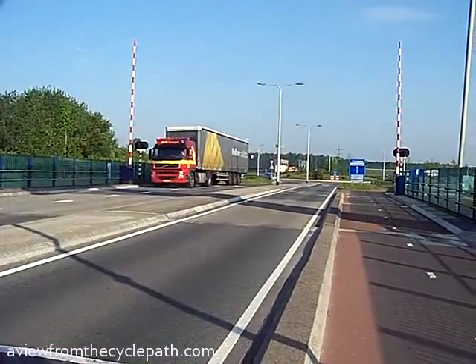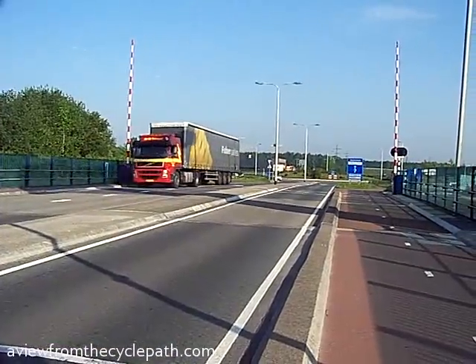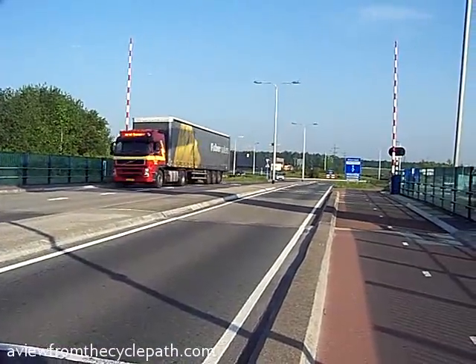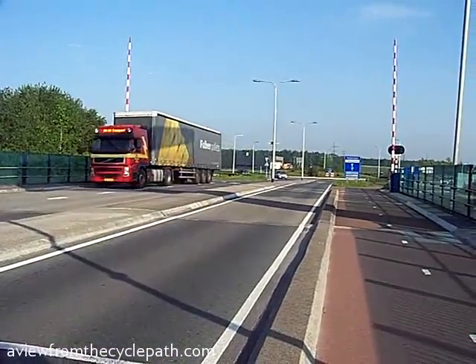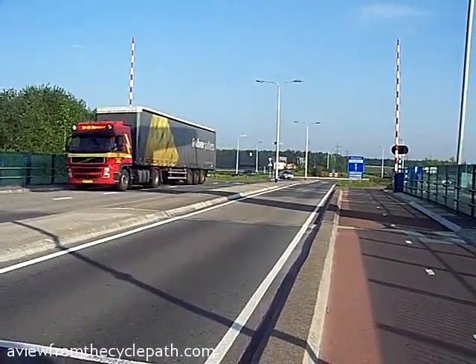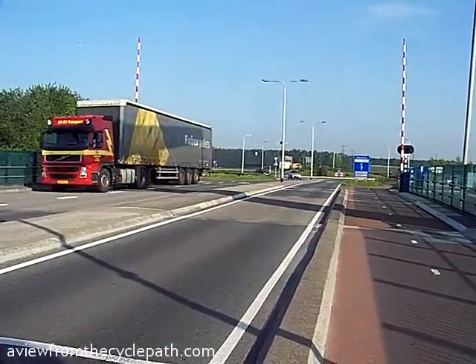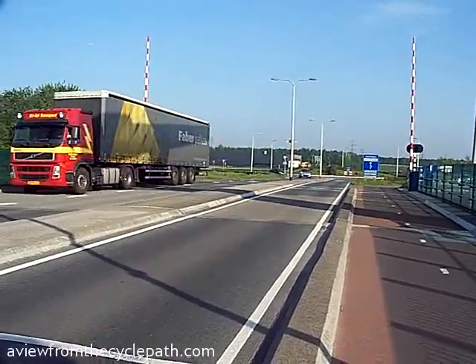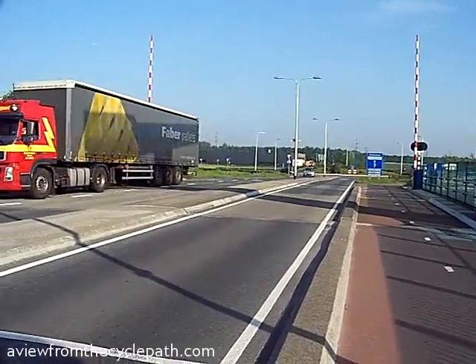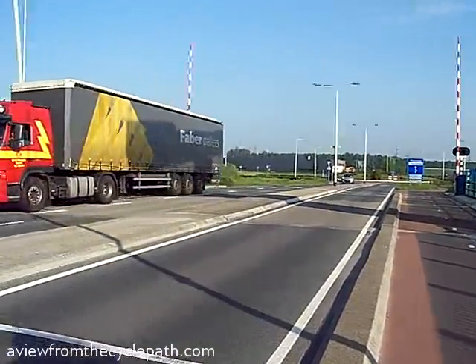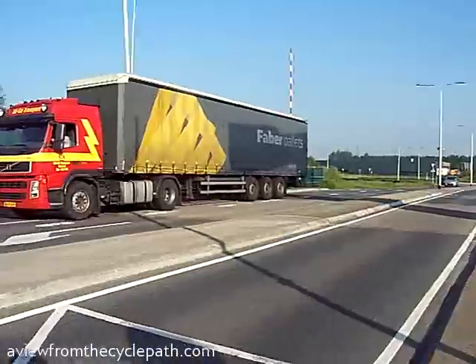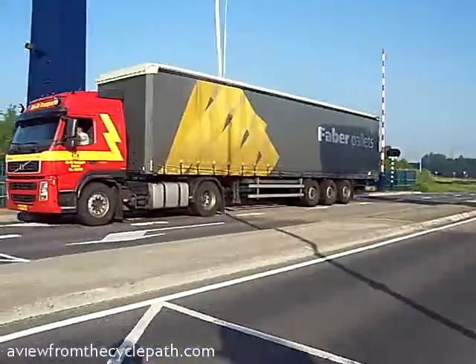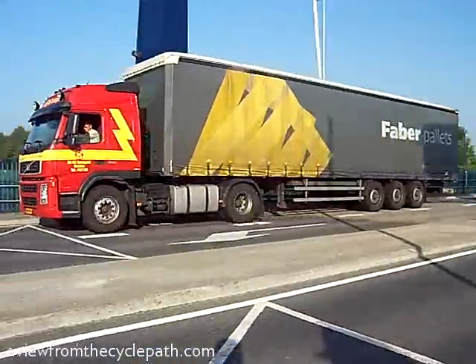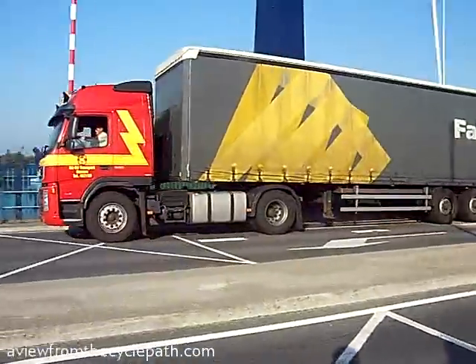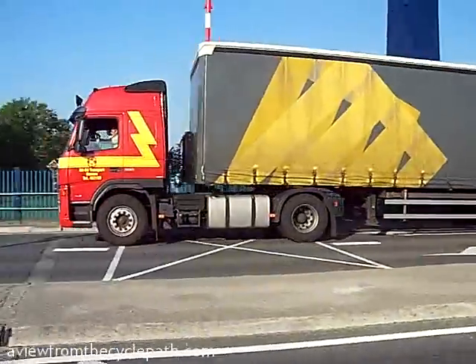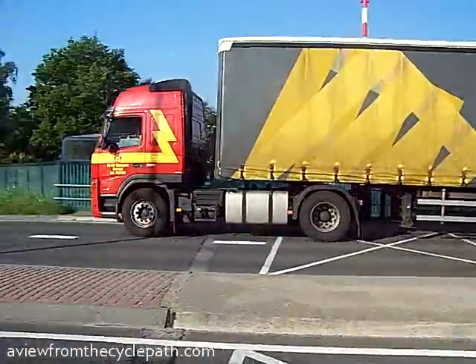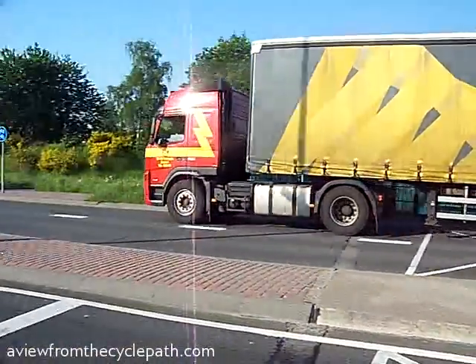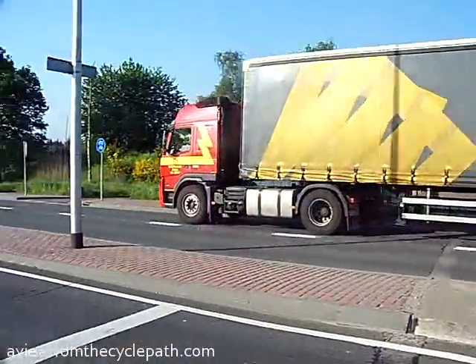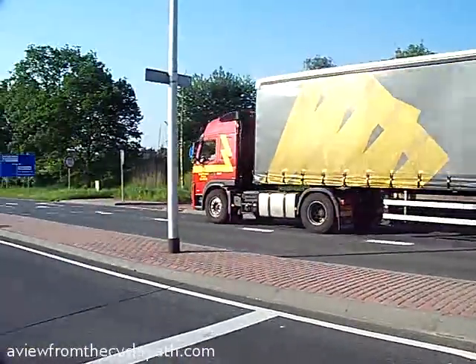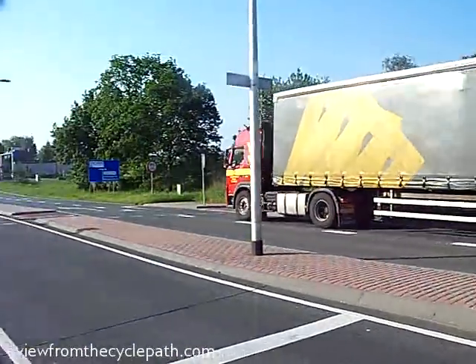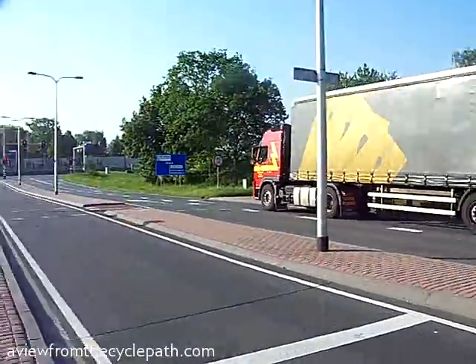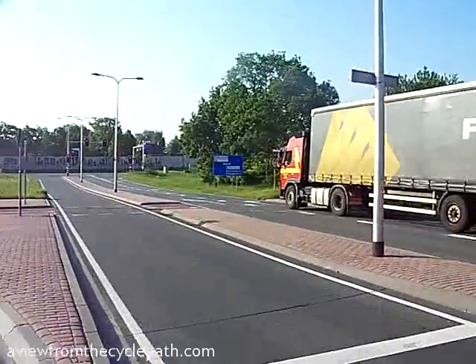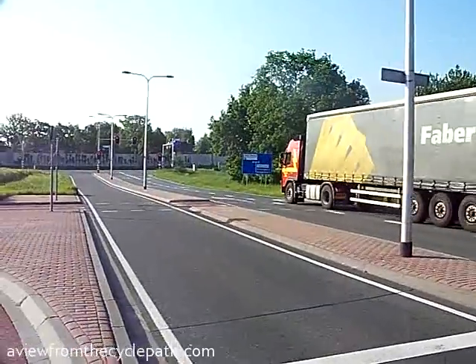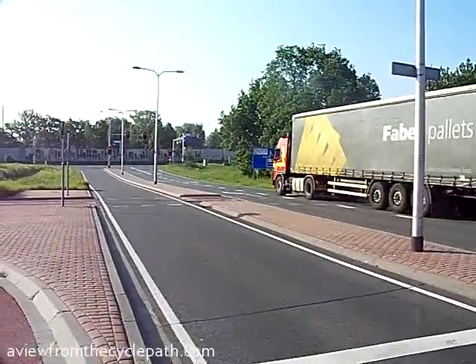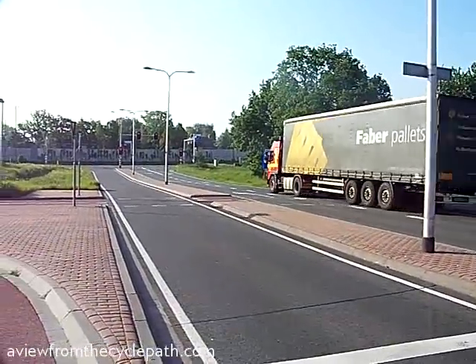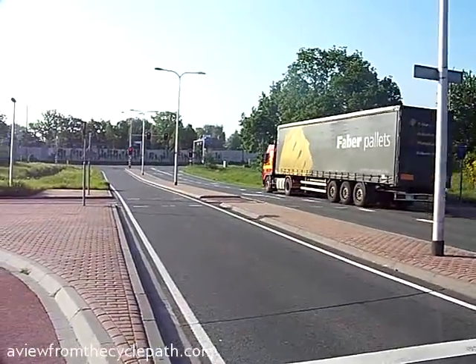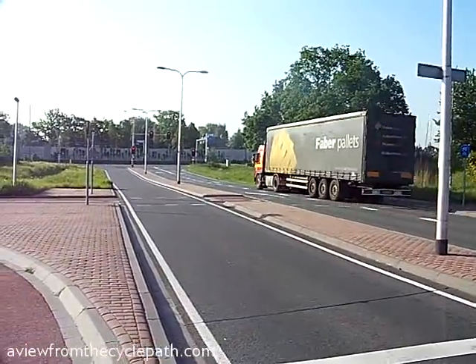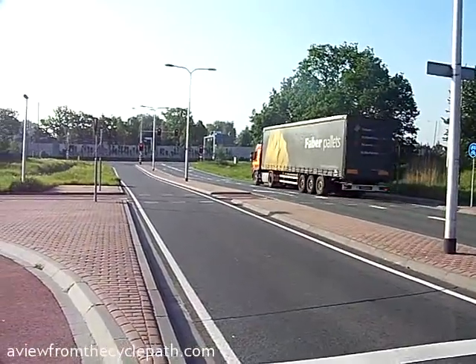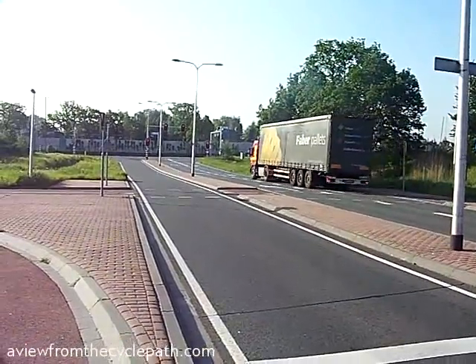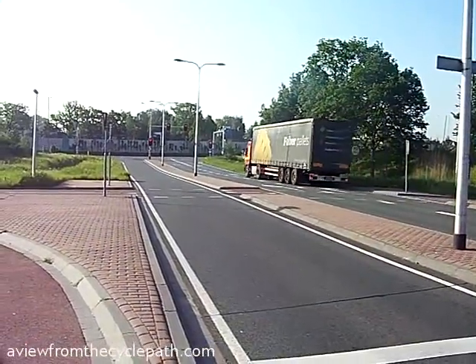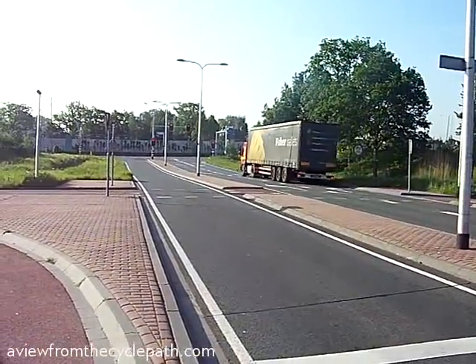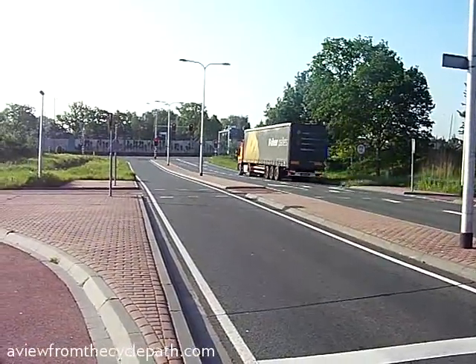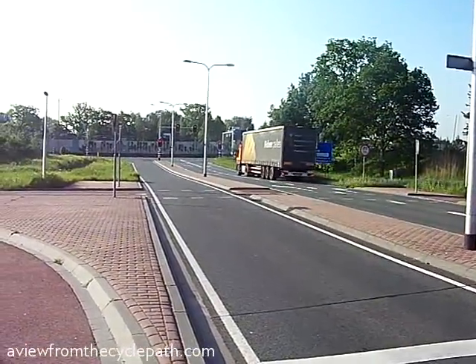And here we have one of the motor routes parallel with the bicycle route. There is also a separate cycle path along here, but it isn't so heavily used.